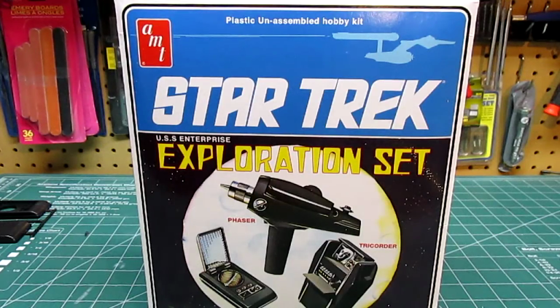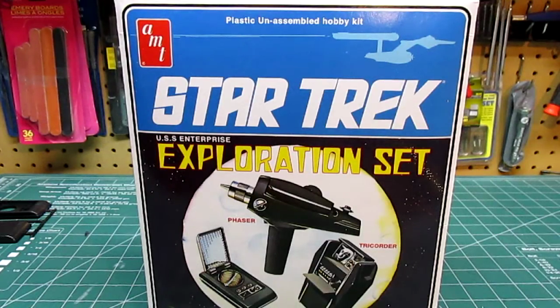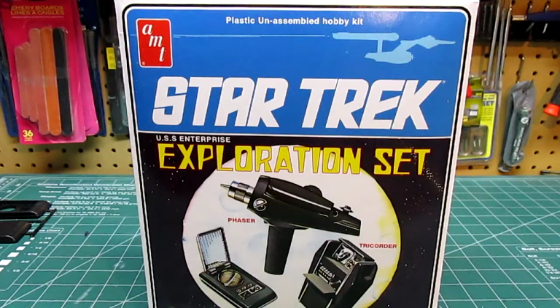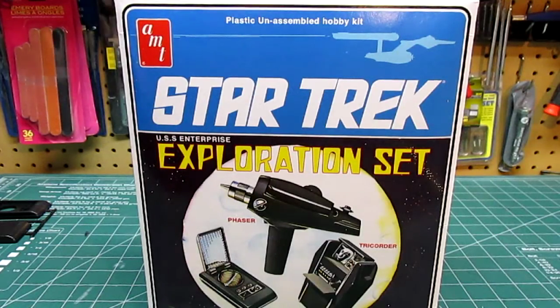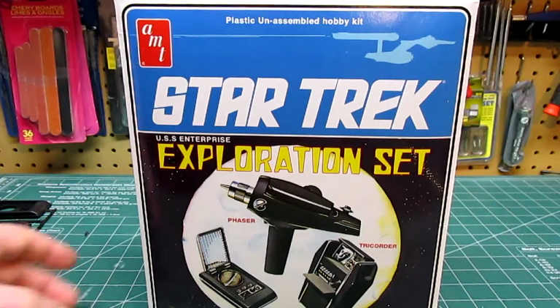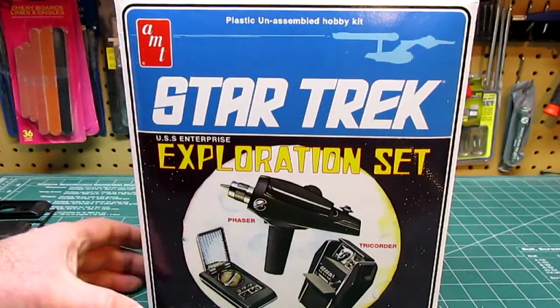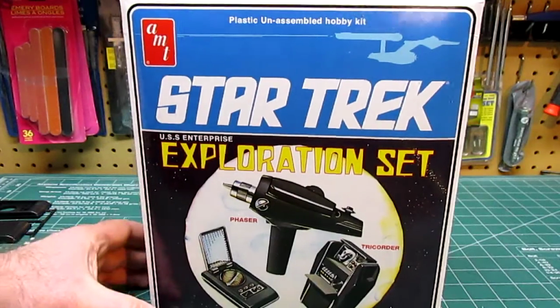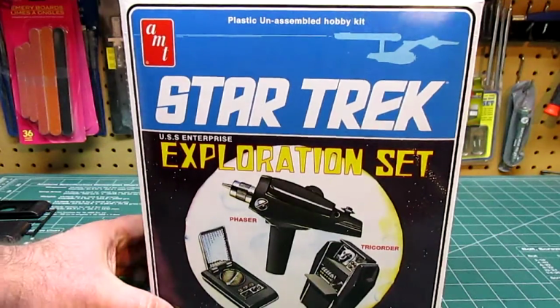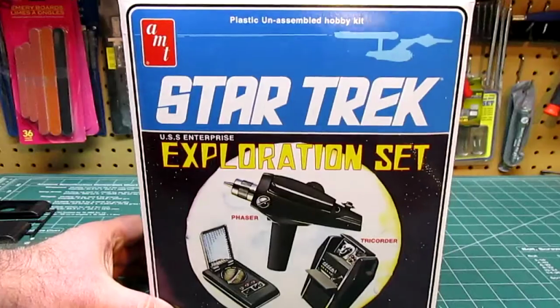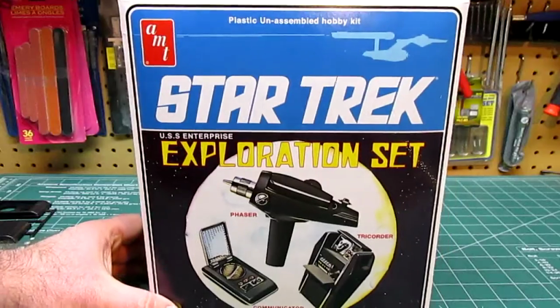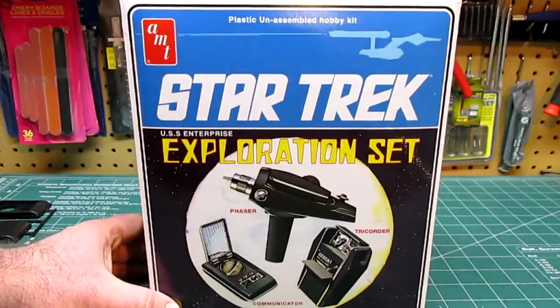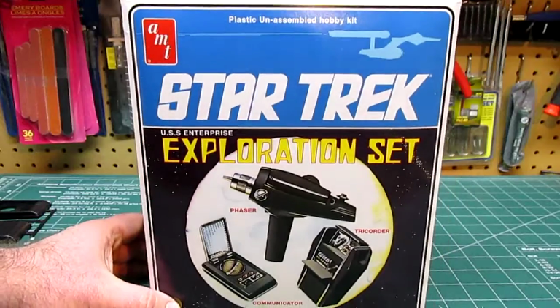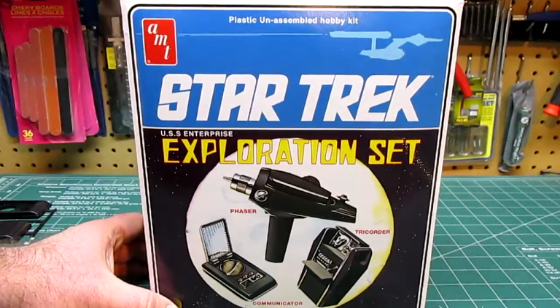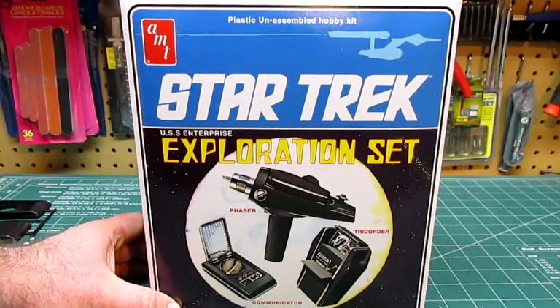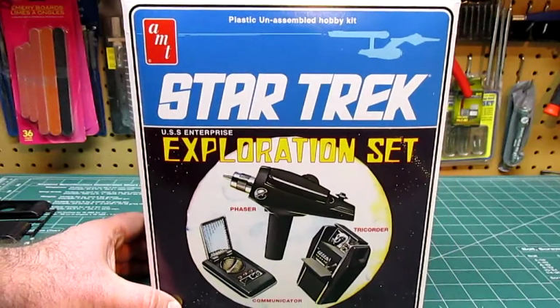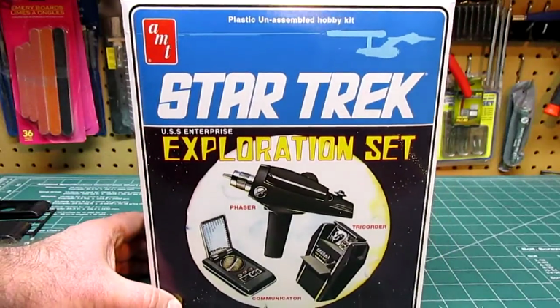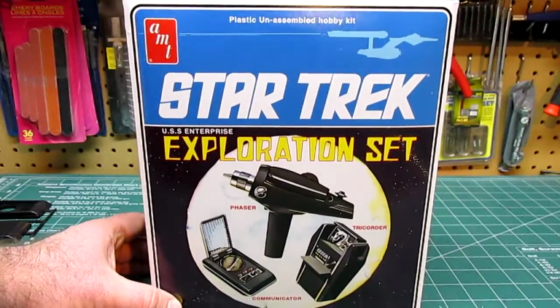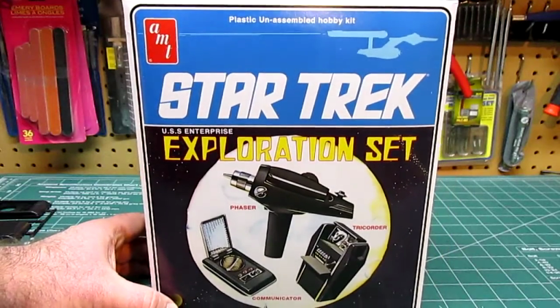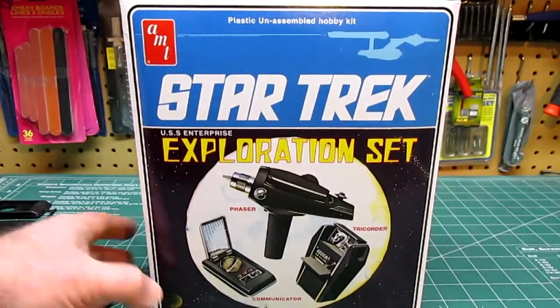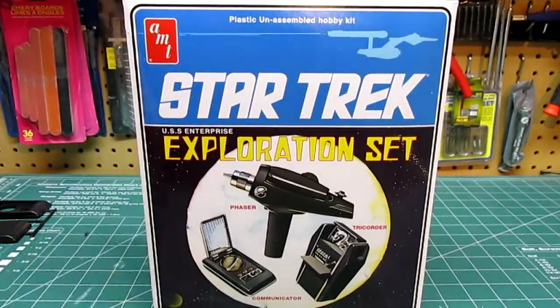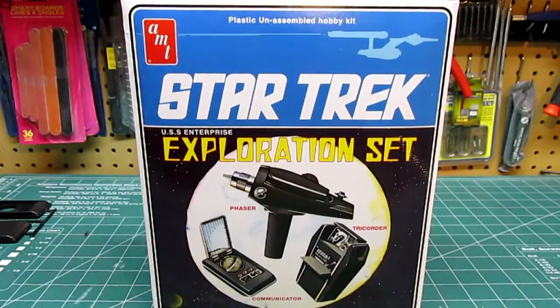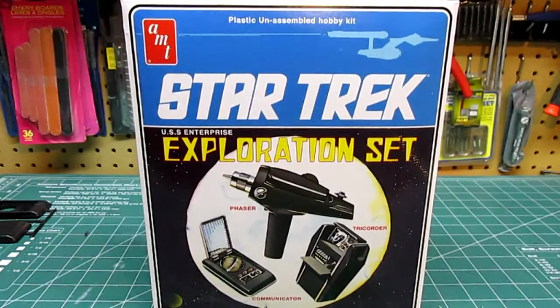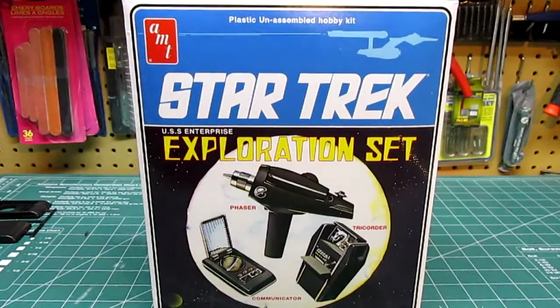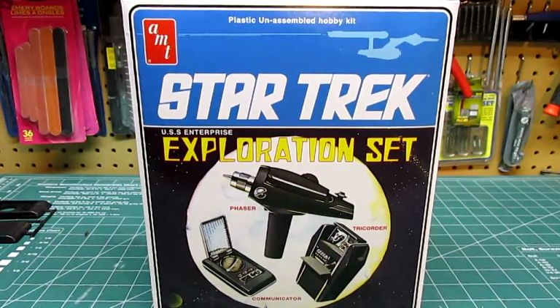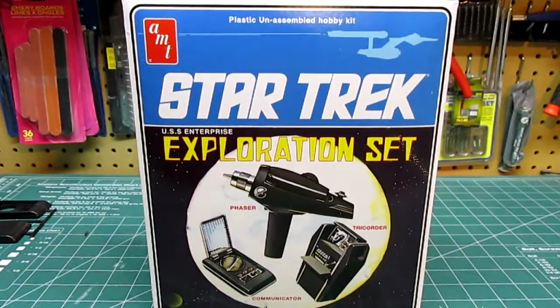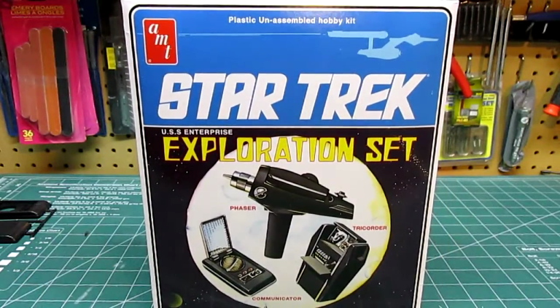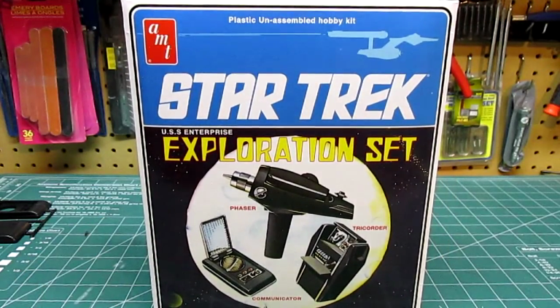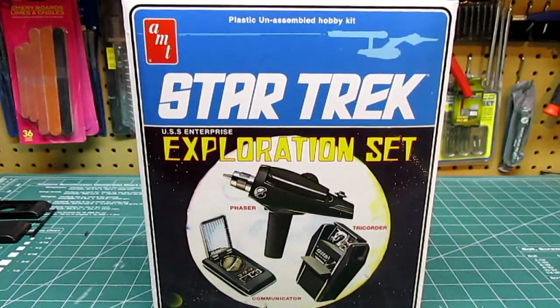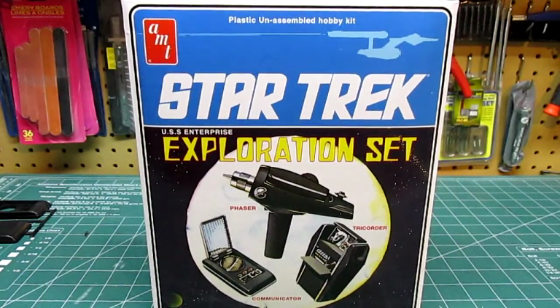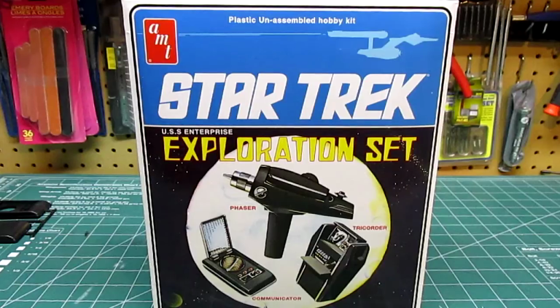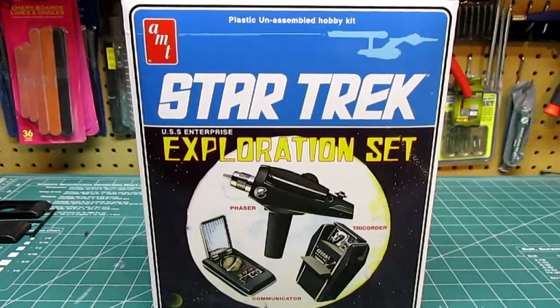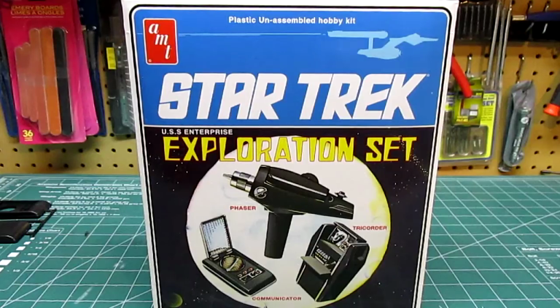Hello everyone, HPI Guys Model Workshop here with a kit review of the re-released AMT Star Trek exploration set.